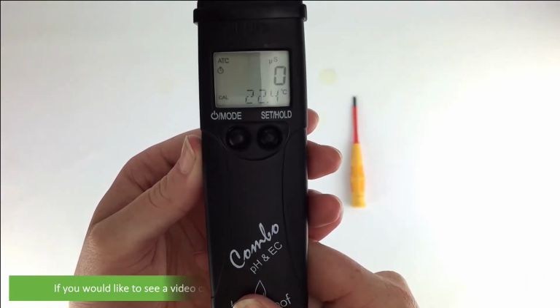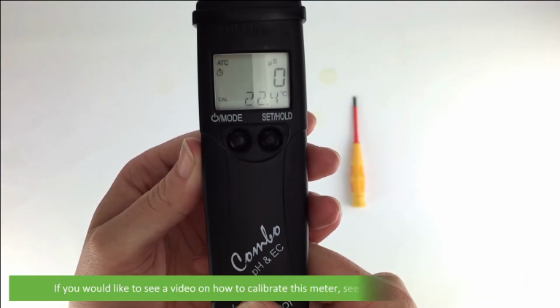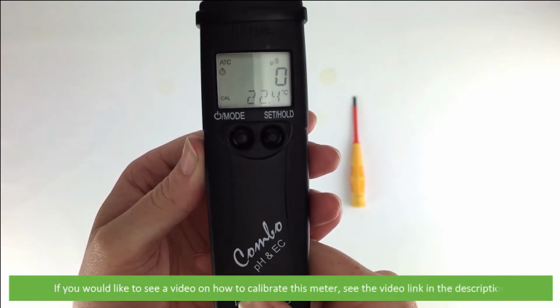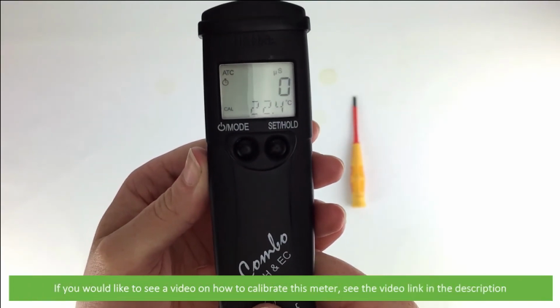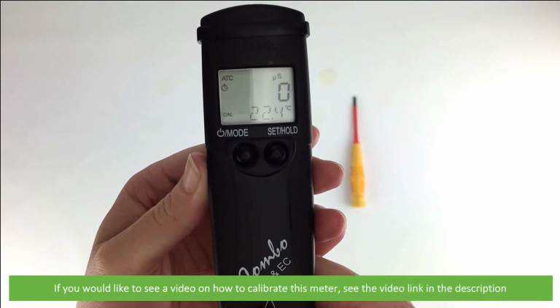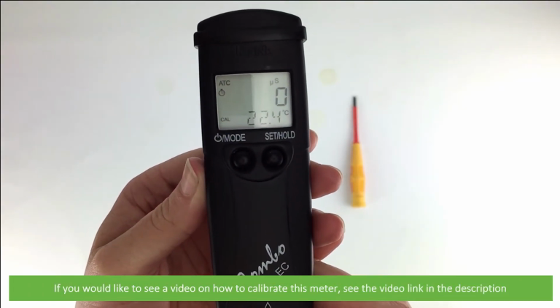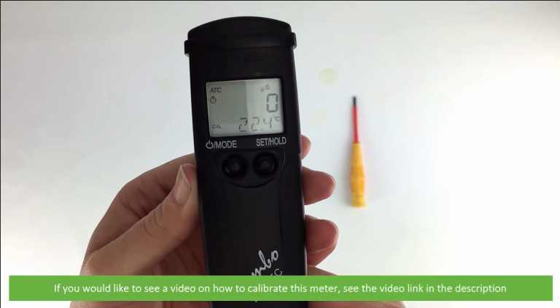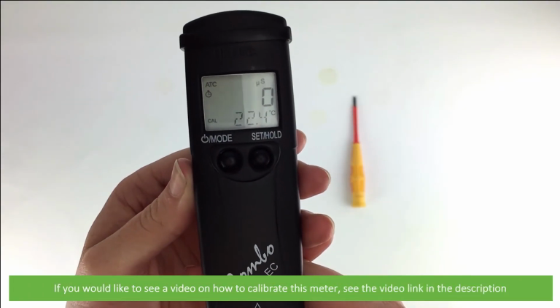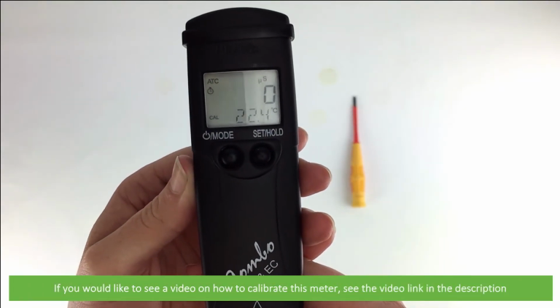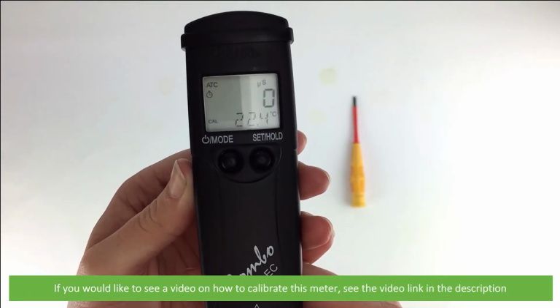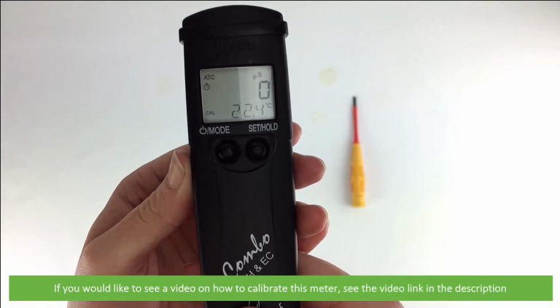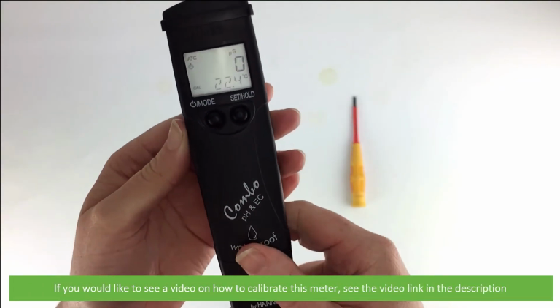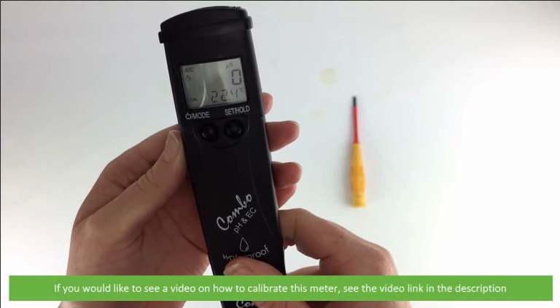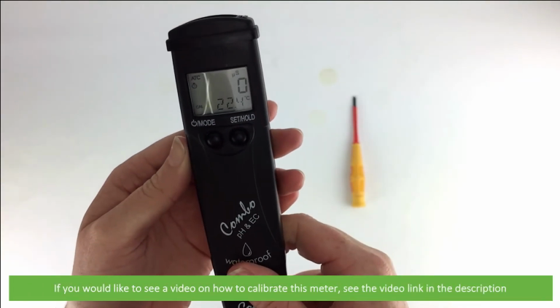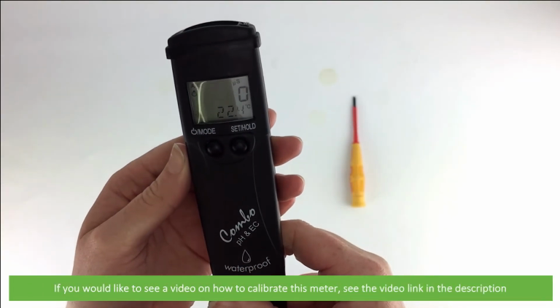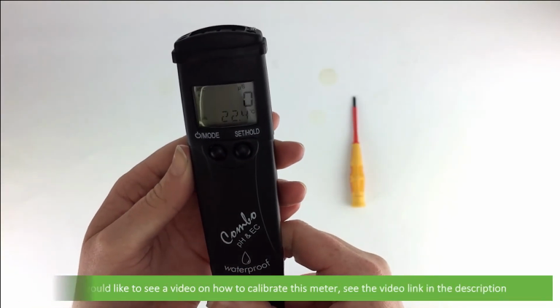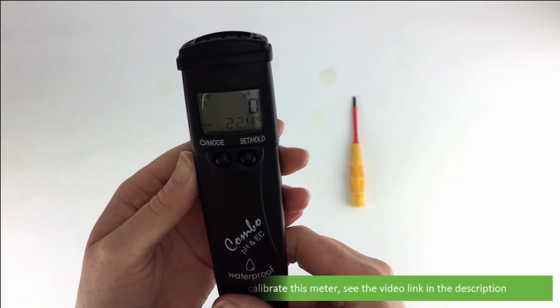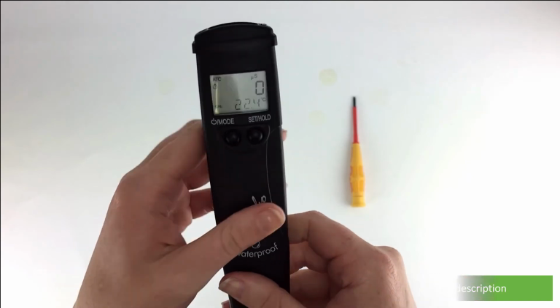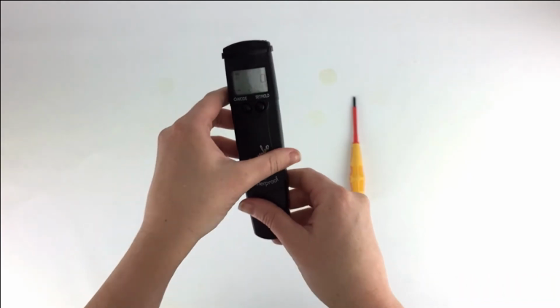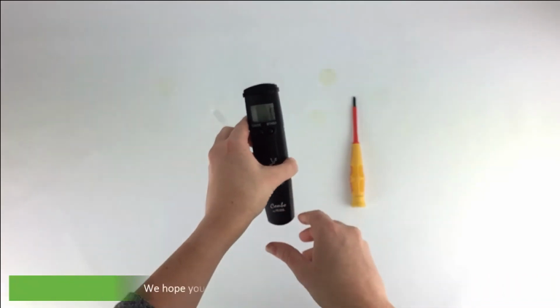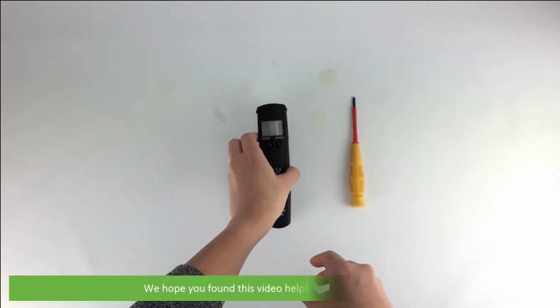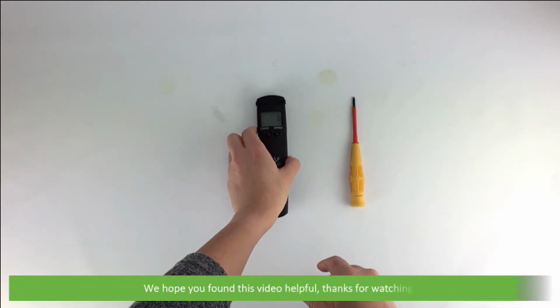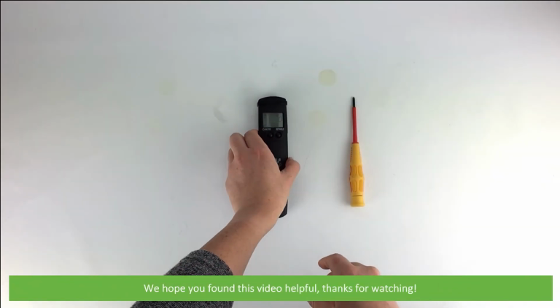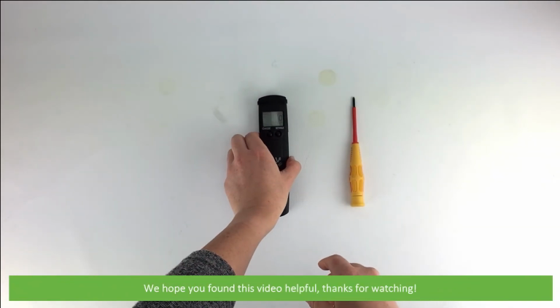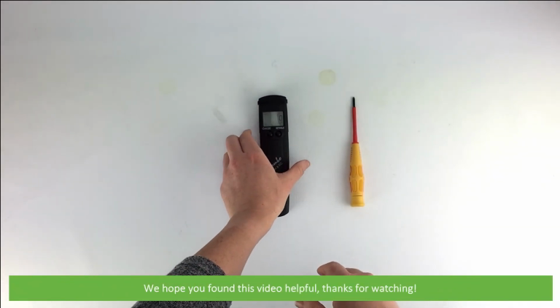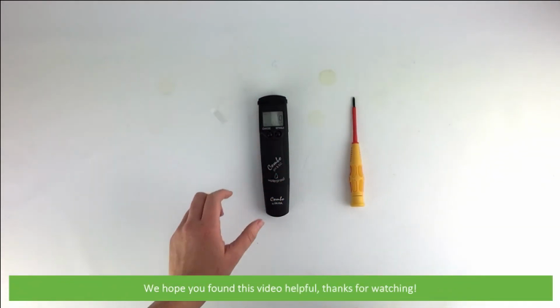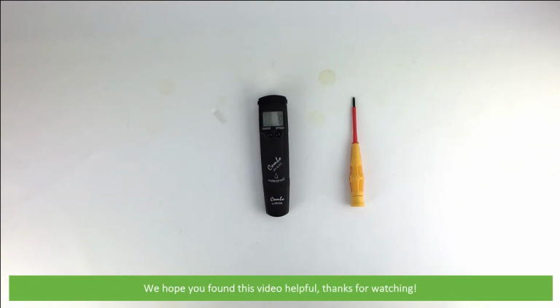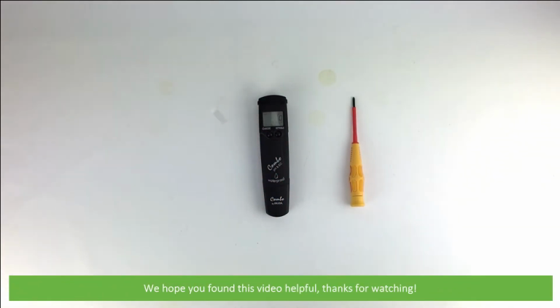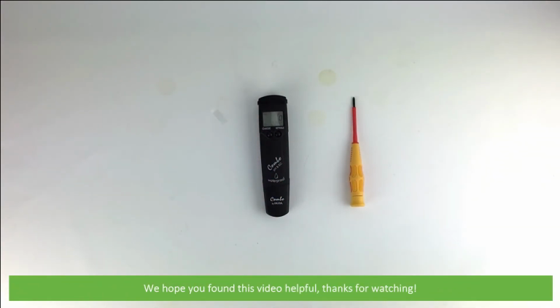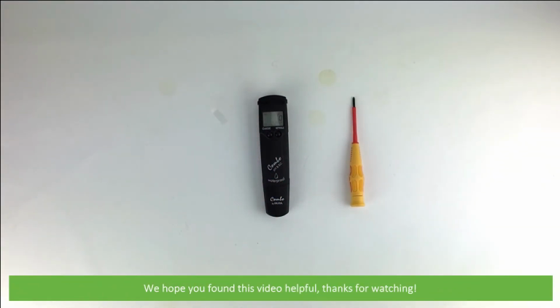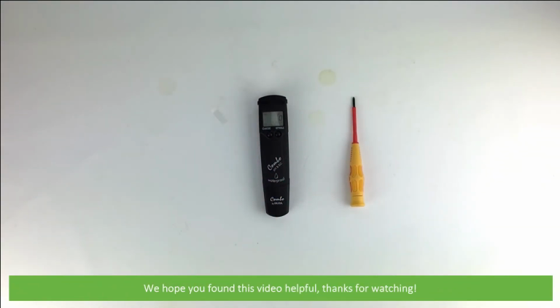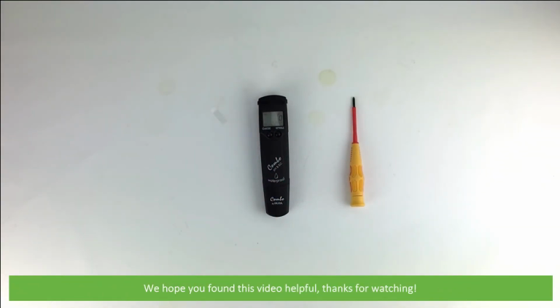If you'd like to see a video on how to calibrate this meter, see the video link in the description. We hope that you found this video helpful. Thanks for watching.